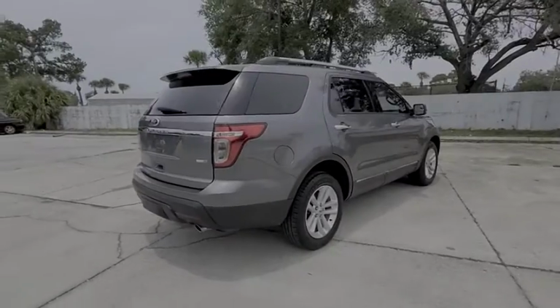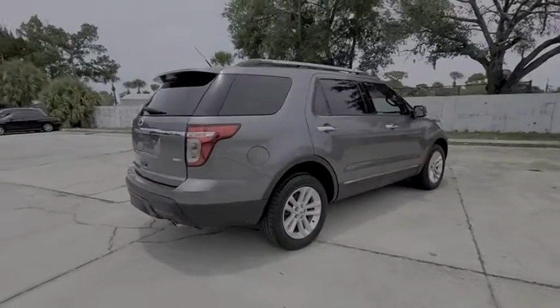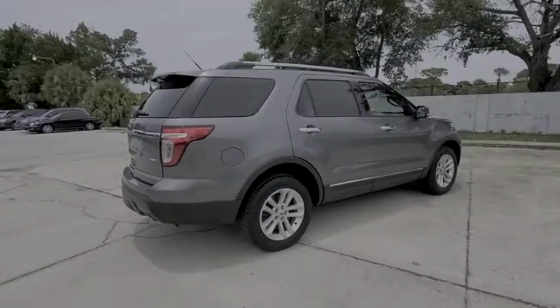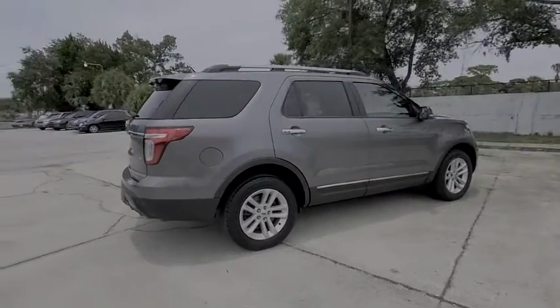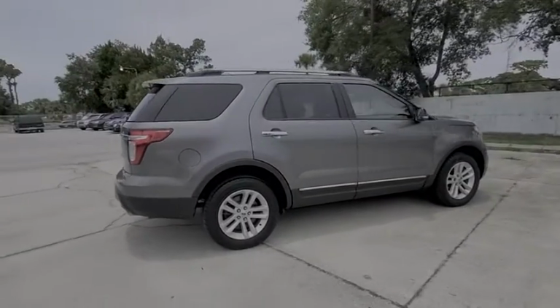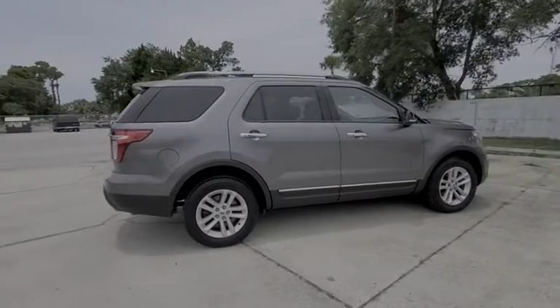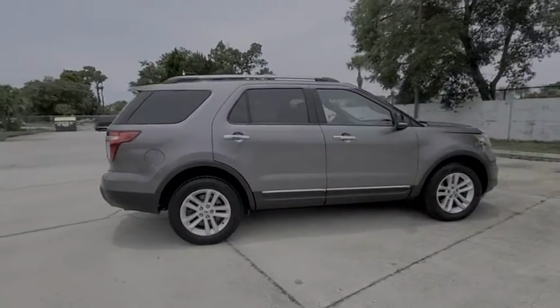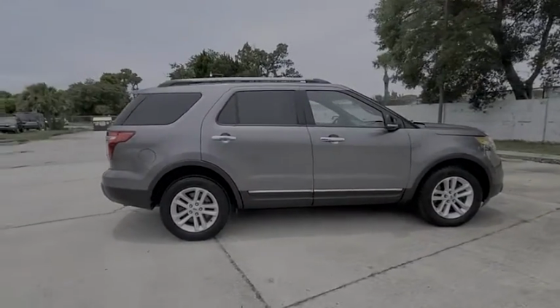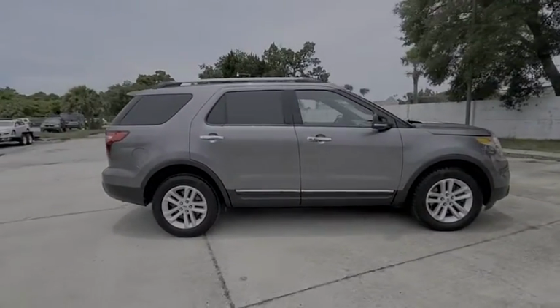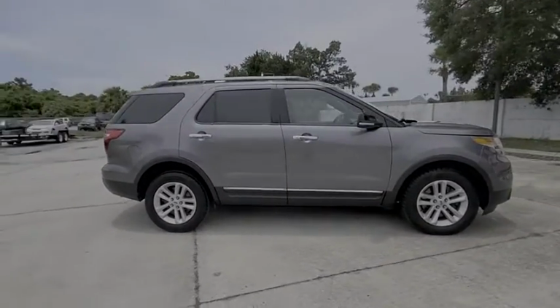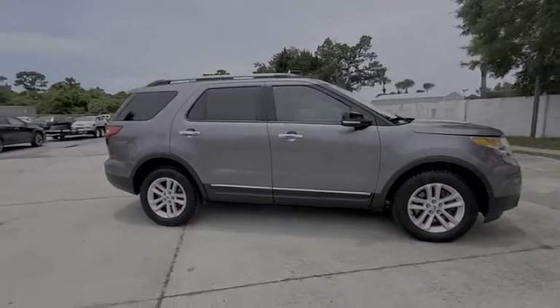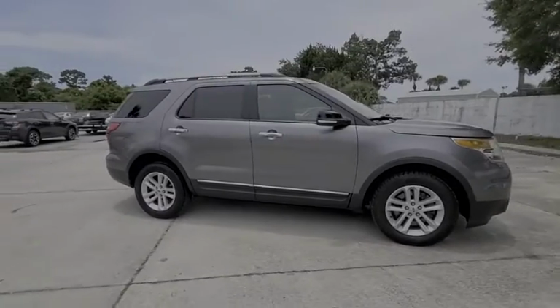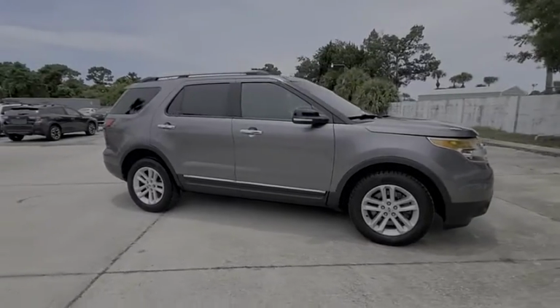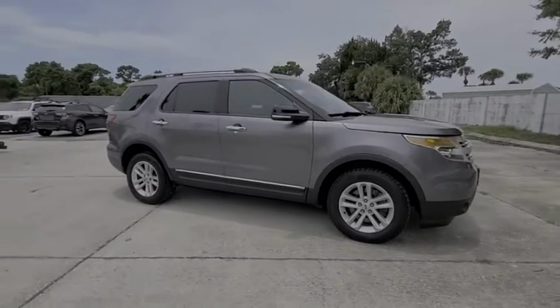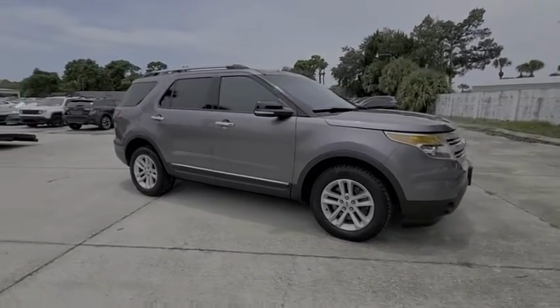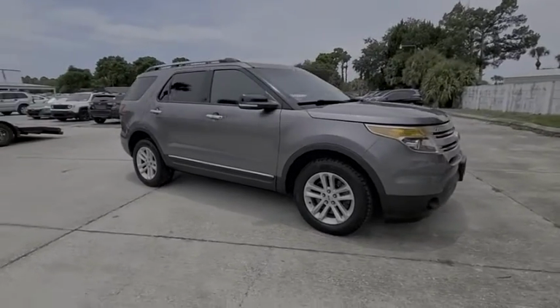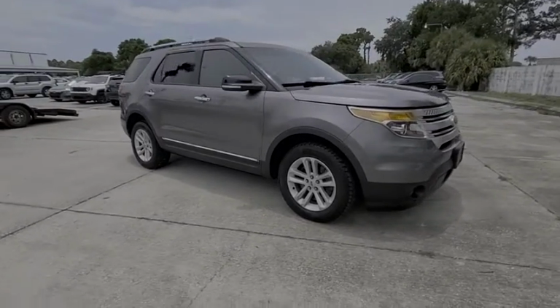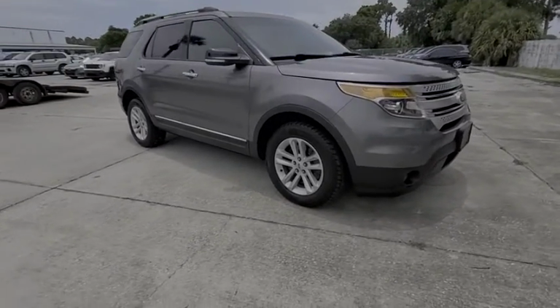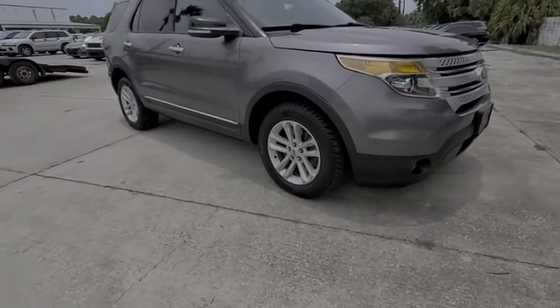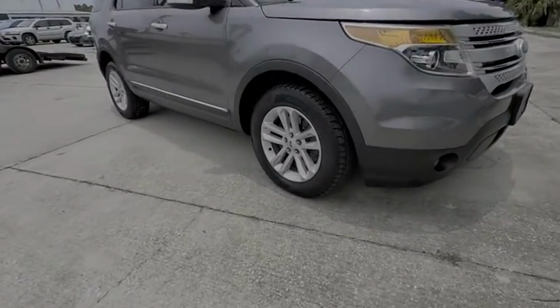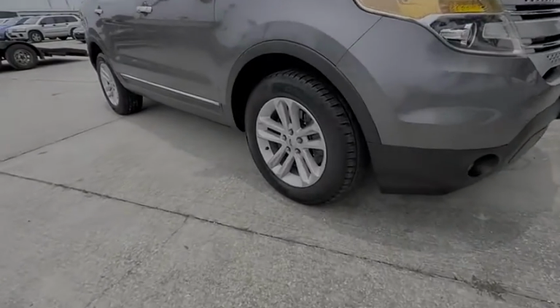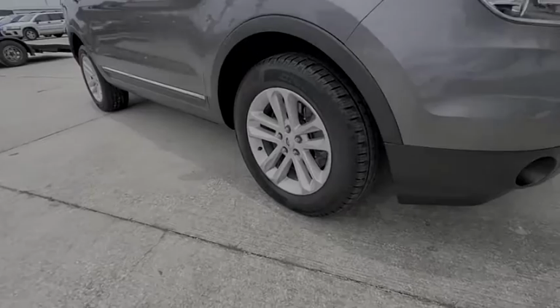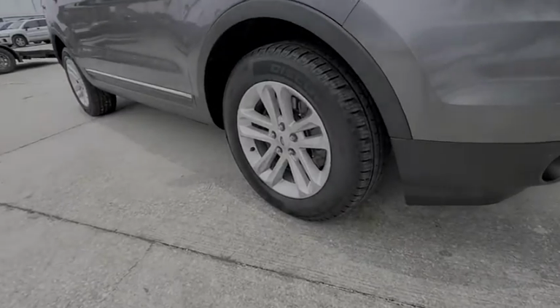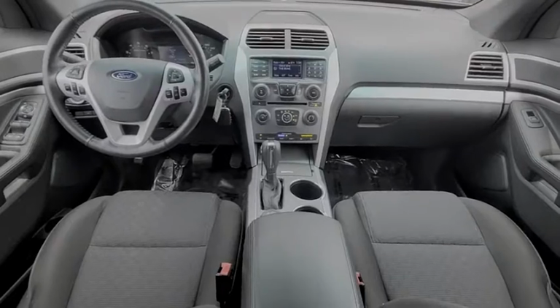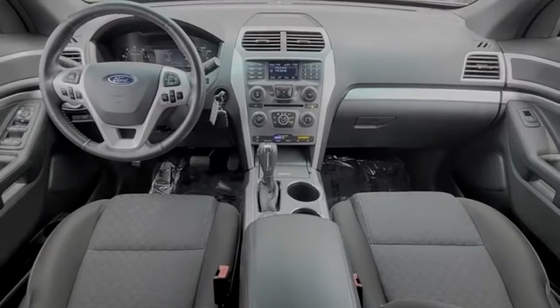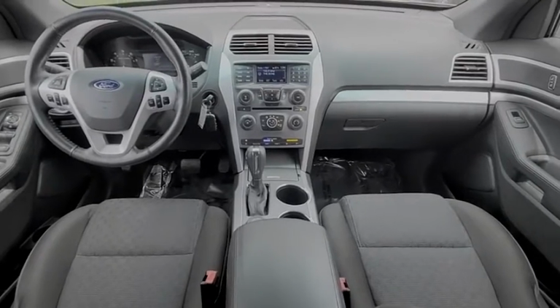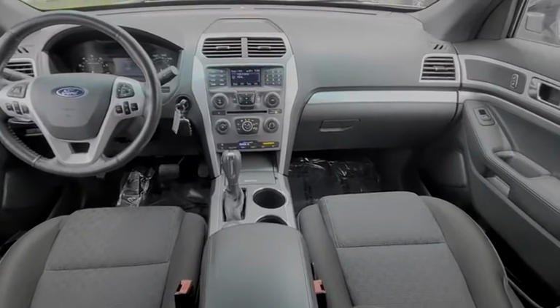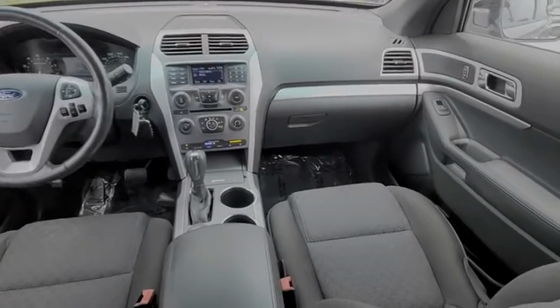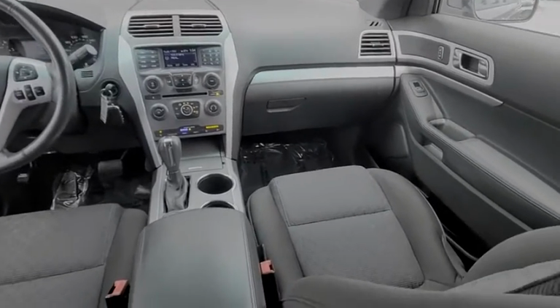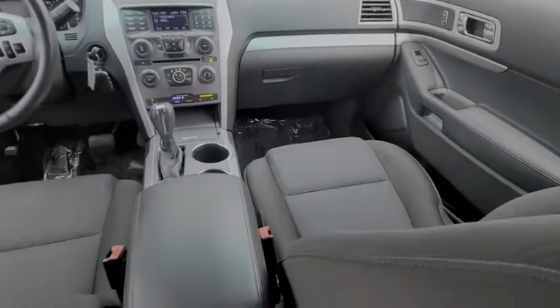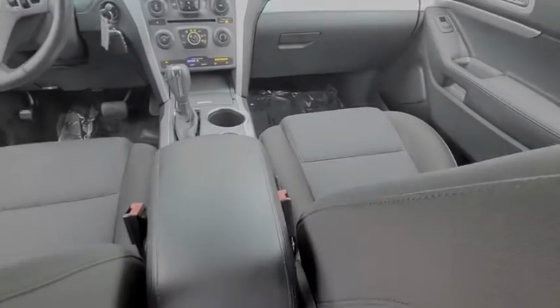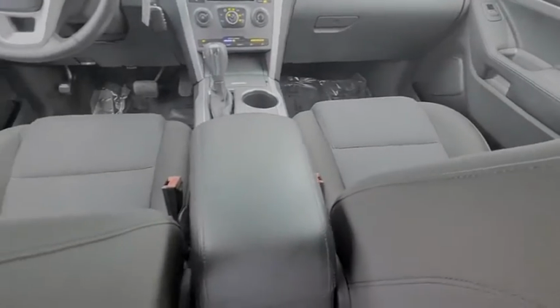Here are some of this vehicle's great options: tire pressure monitor, 4-wheel drive, heated mirrors, aluminum wheels, rear spoiler, traction control, stability control, engine immobilizer, driver illuminated vanity mirror, and 4-wheel disc brakes.